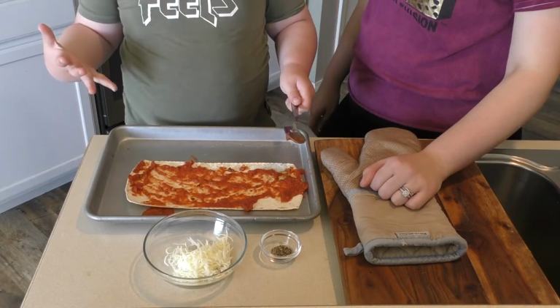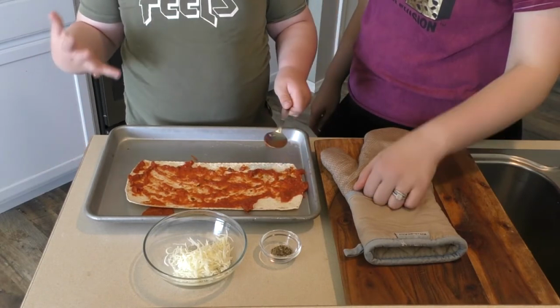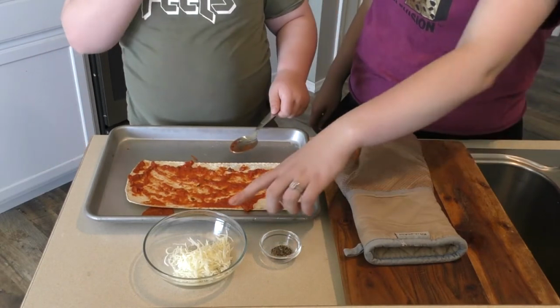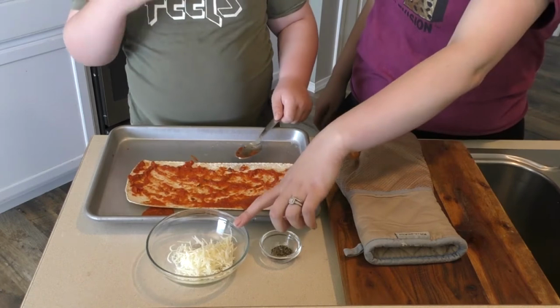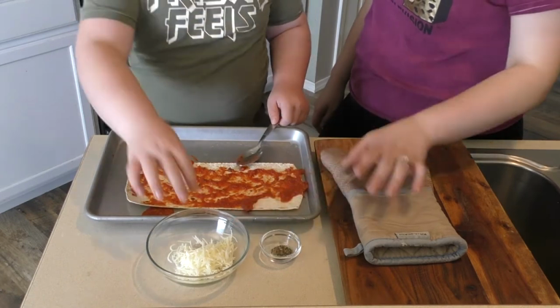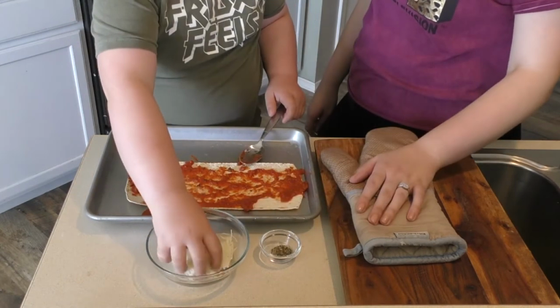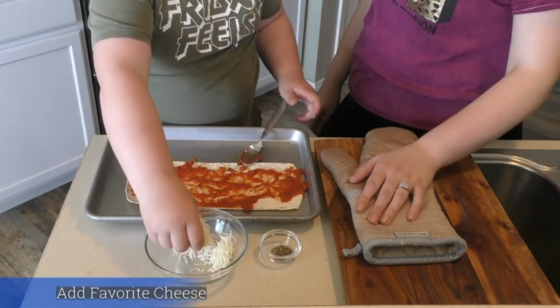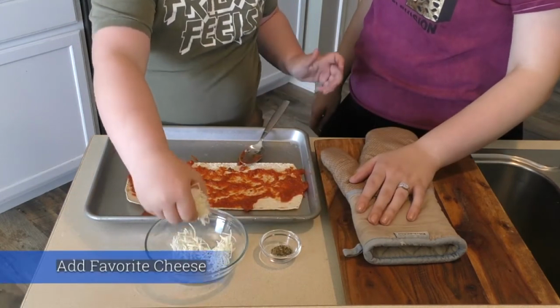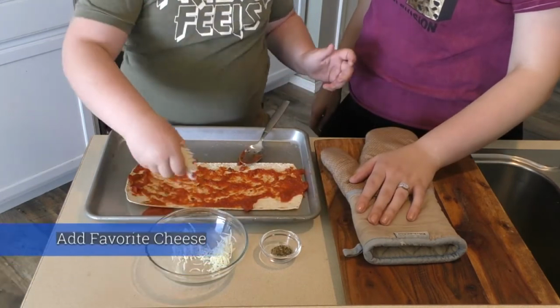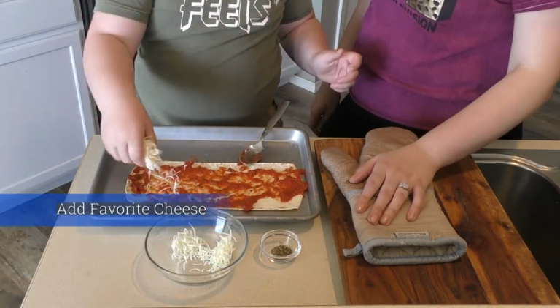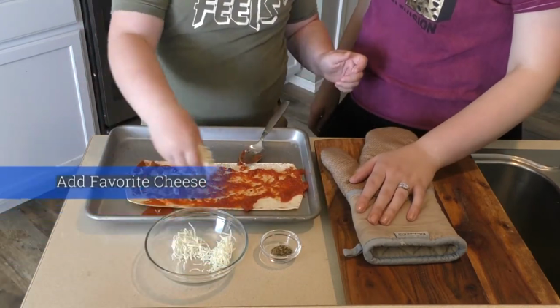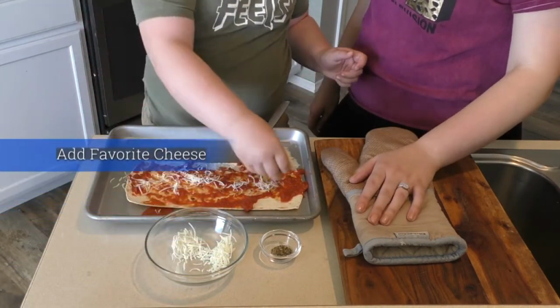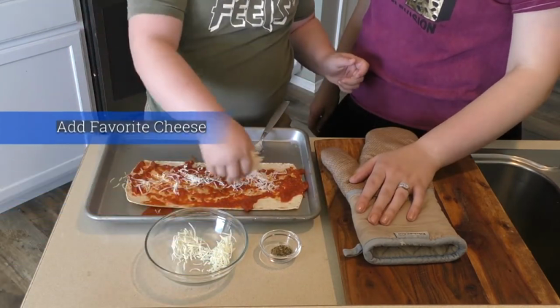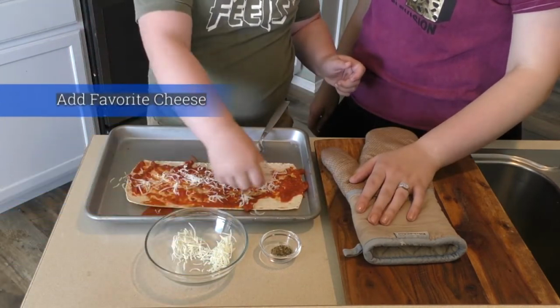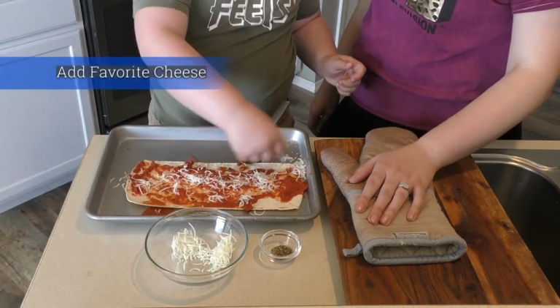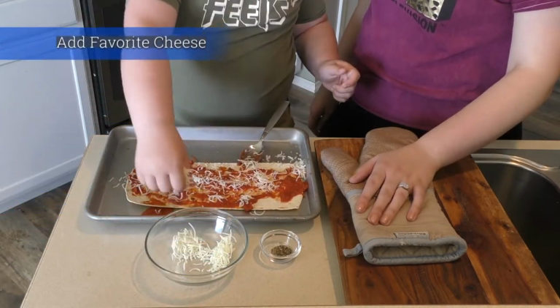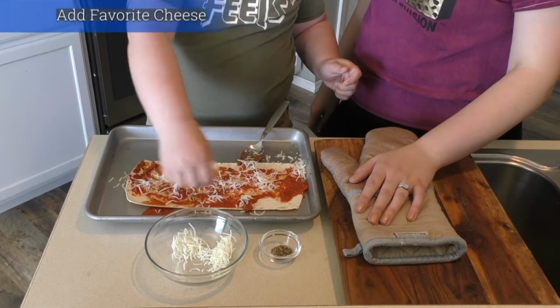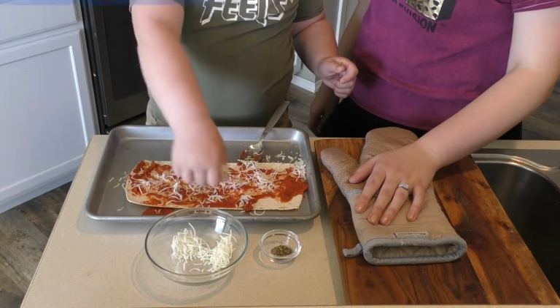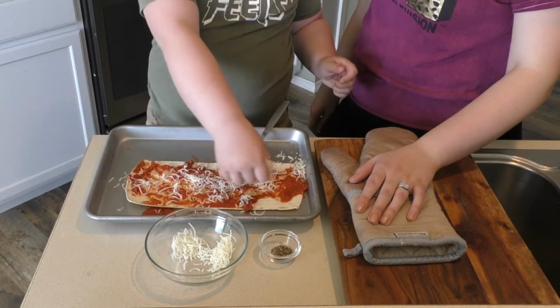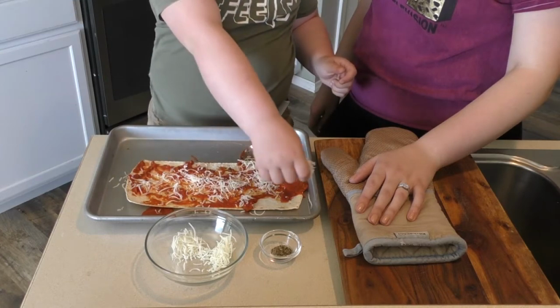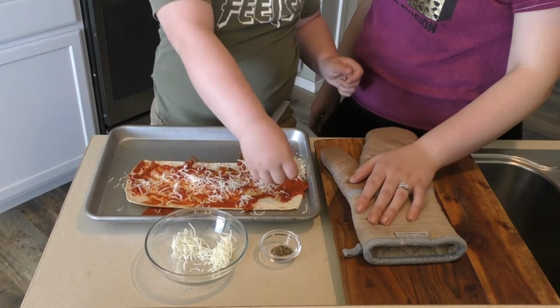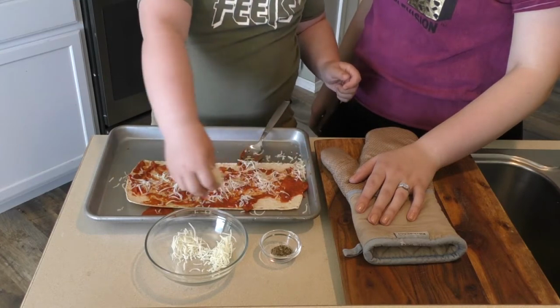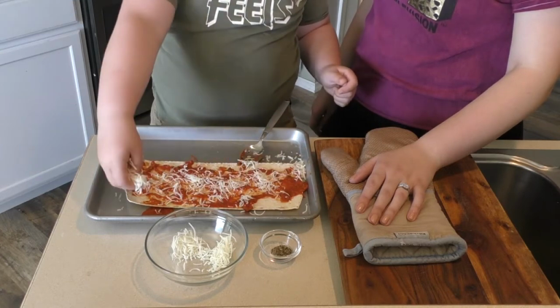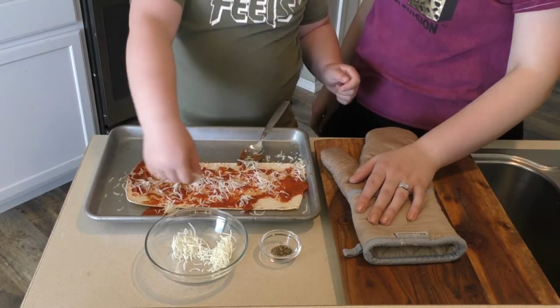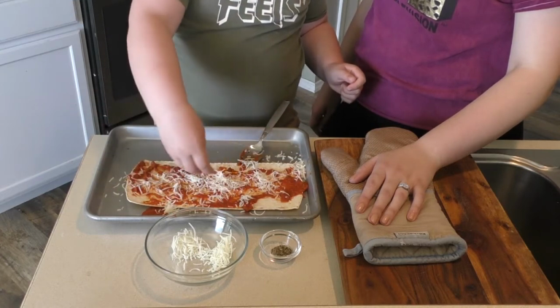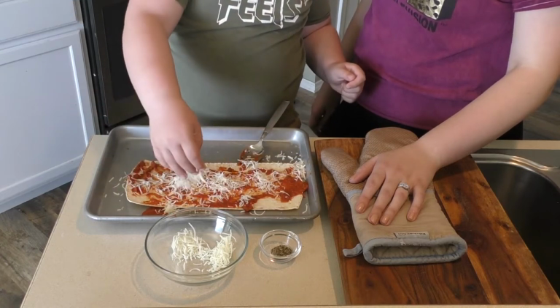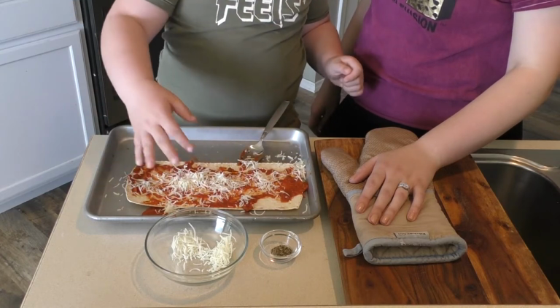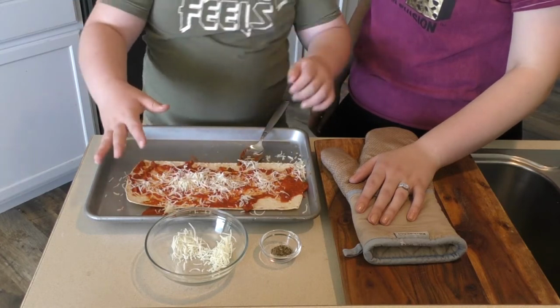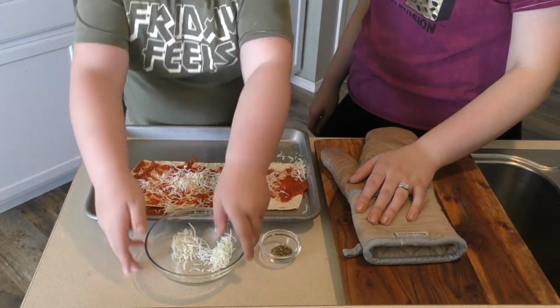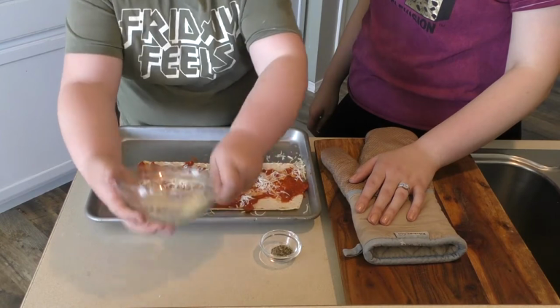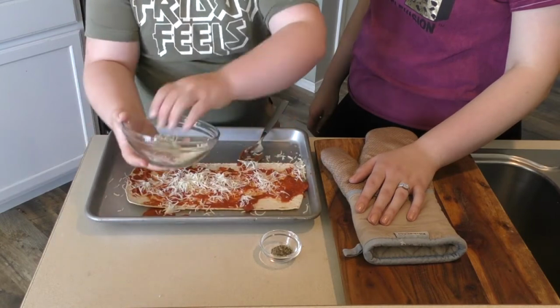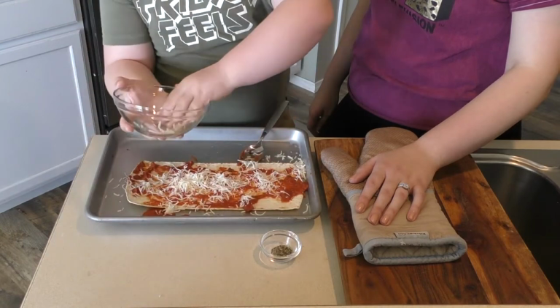Now we're going to put the cheese on there. Very good. Now this is lovely pizza. You going to add all the cheese? Yeah — dump it on.